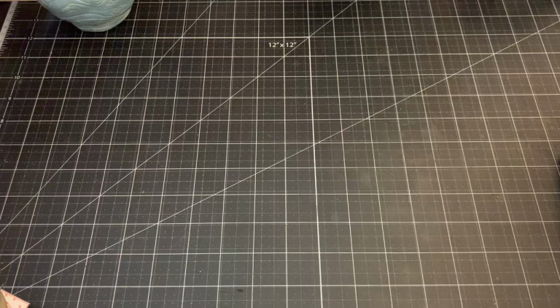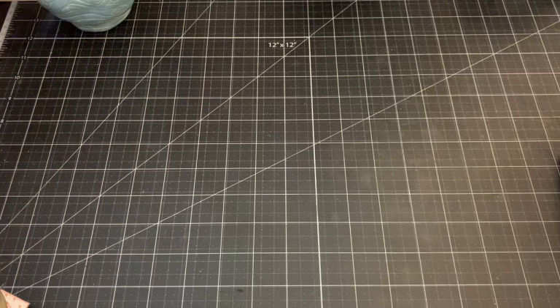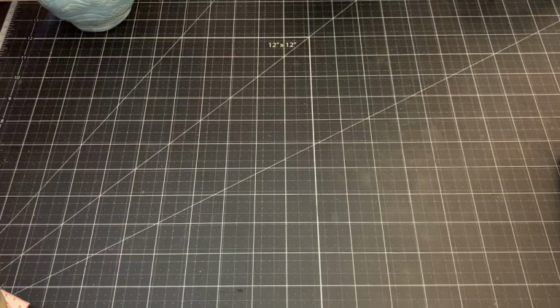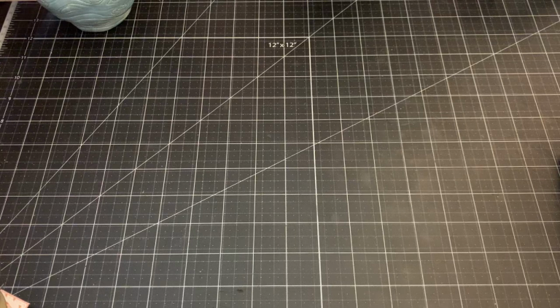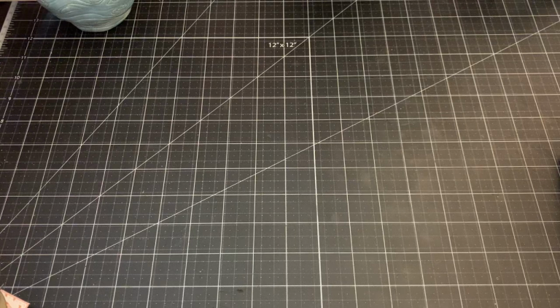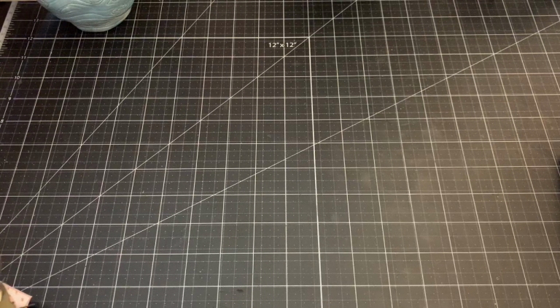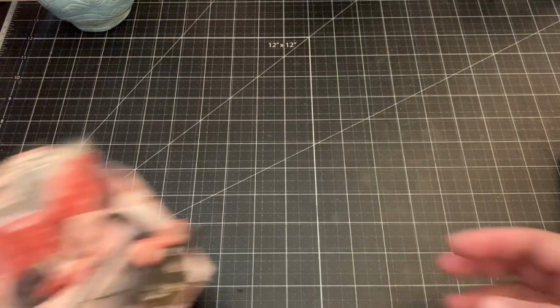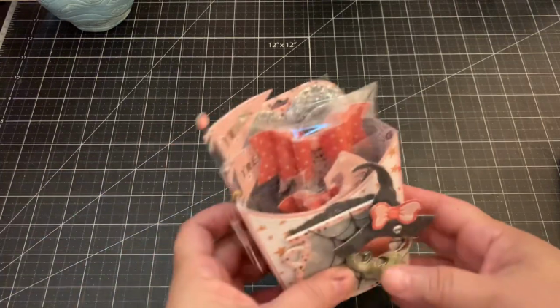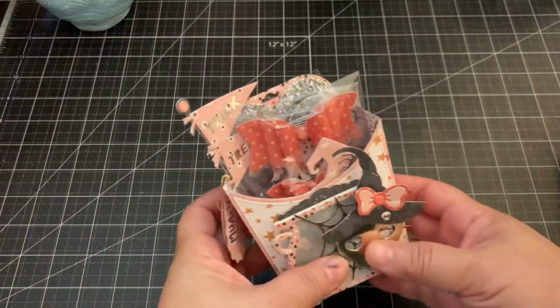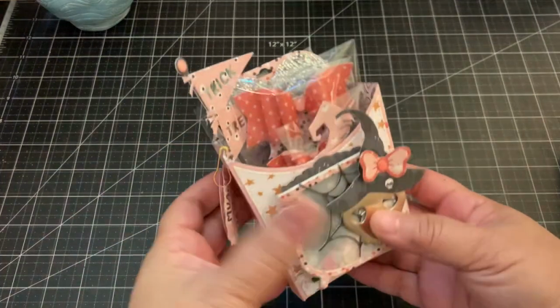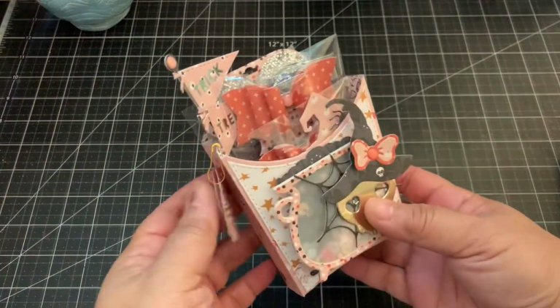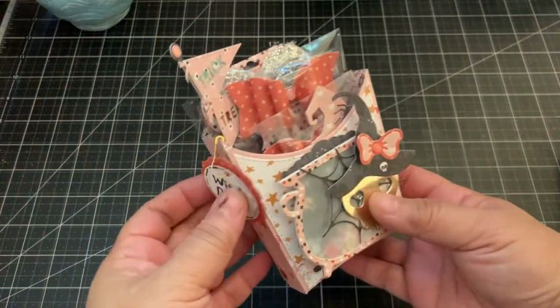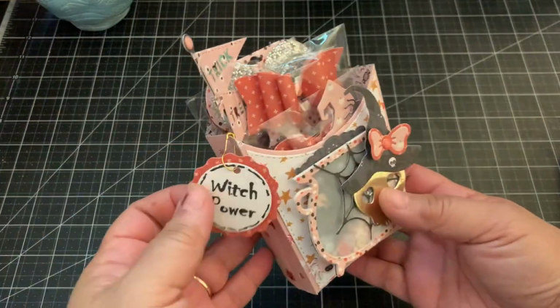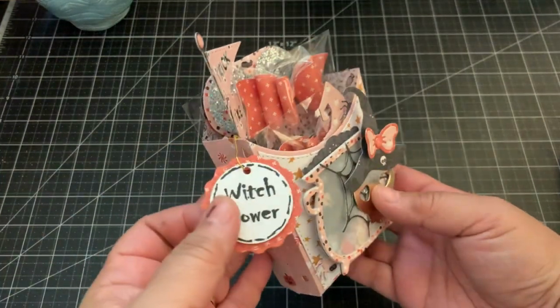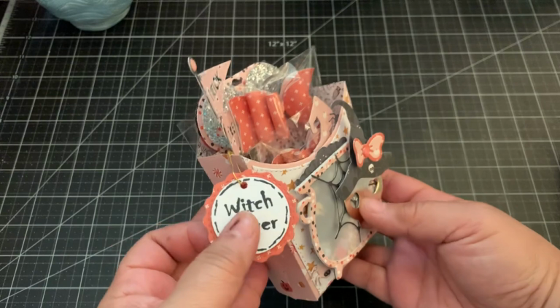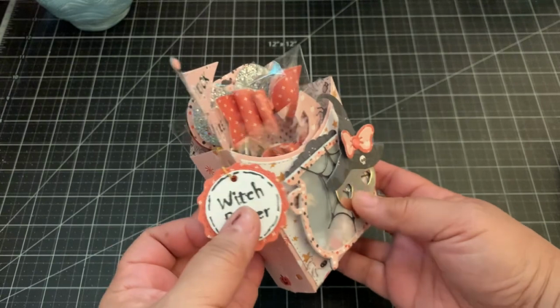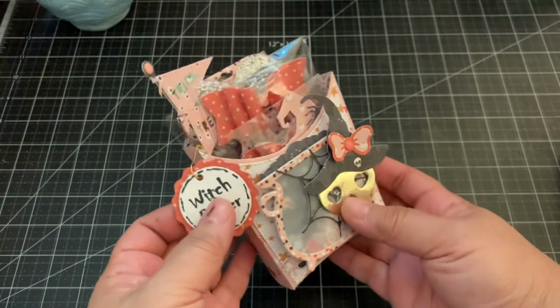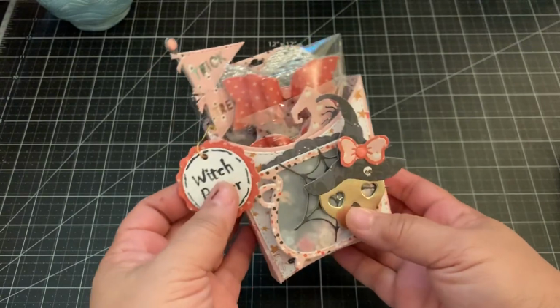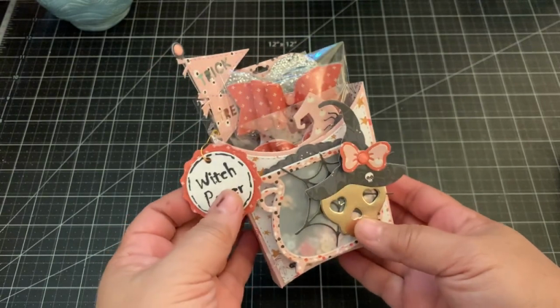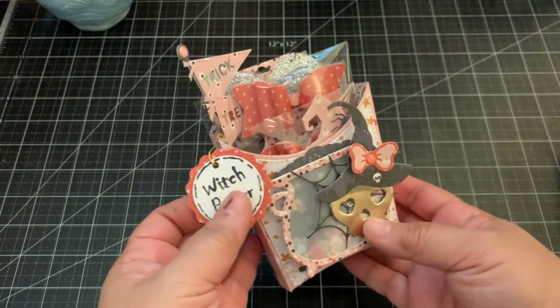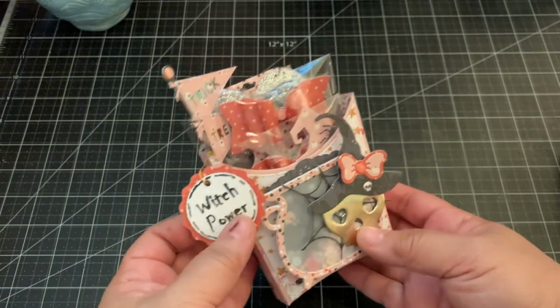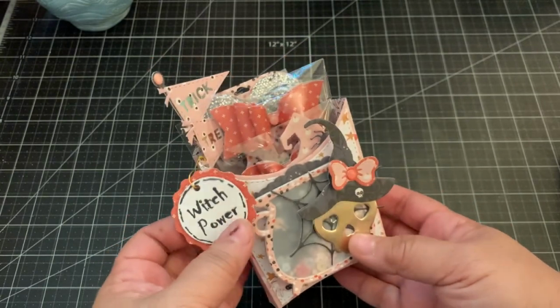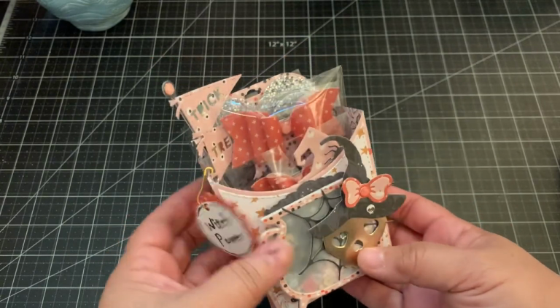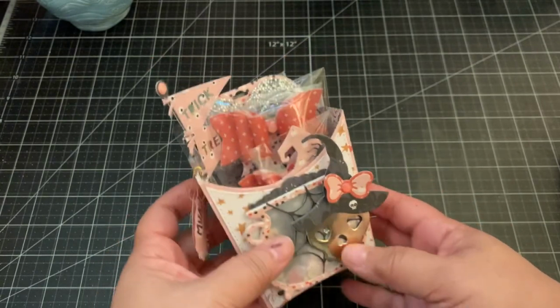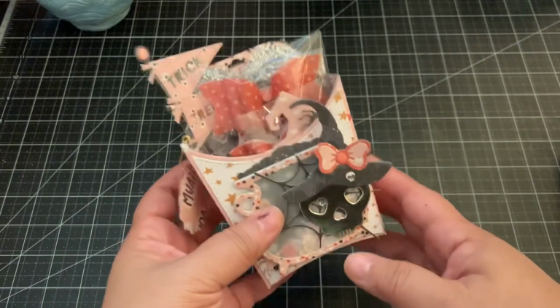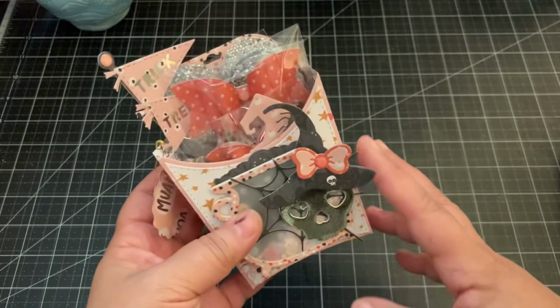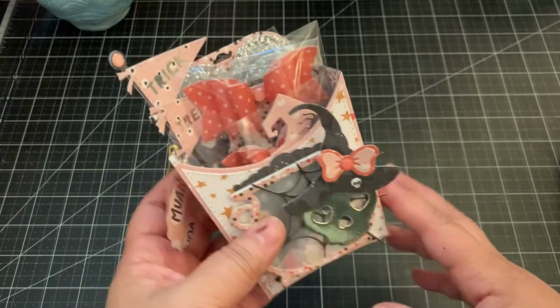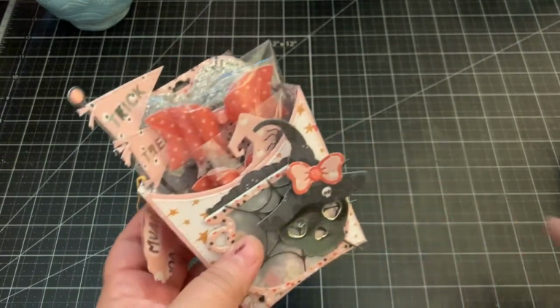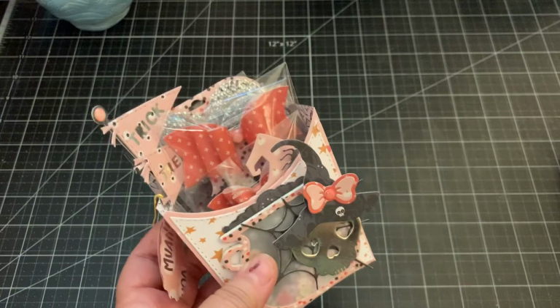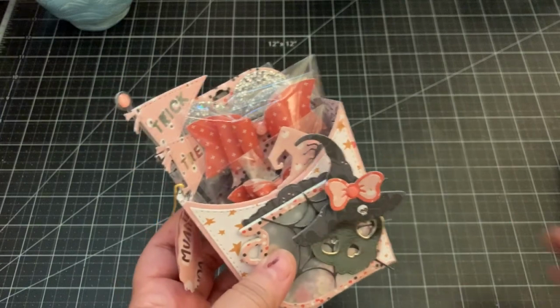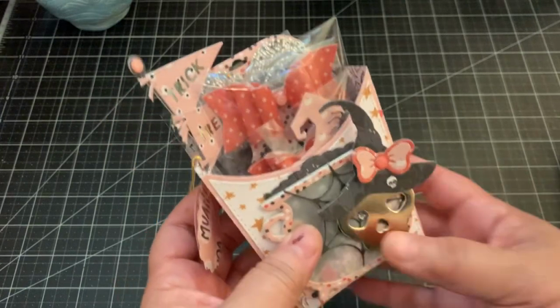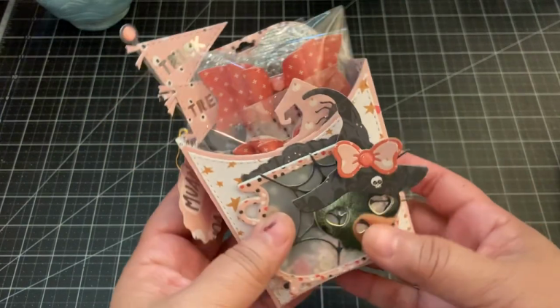Hi everyone! For today's video I'm going to share with you this Halloween project that I created using the new Halloween die sets from Scrap Diva Designs. I'll share with you my project and then I'll show you the dies that I used.